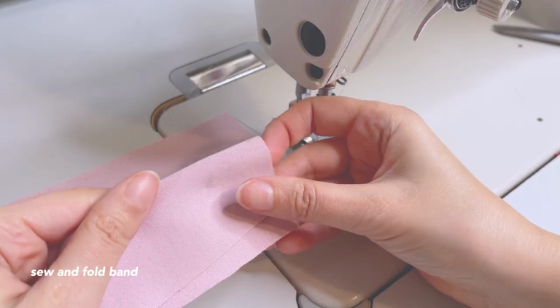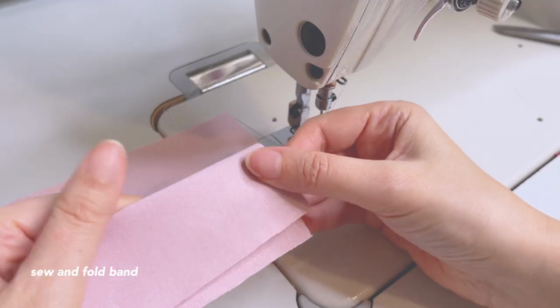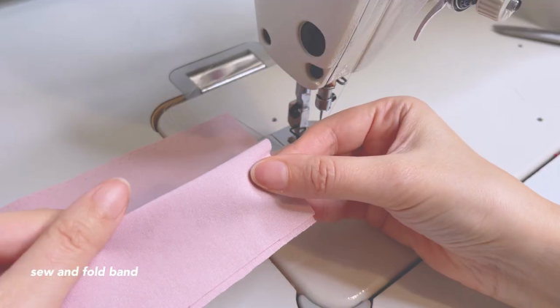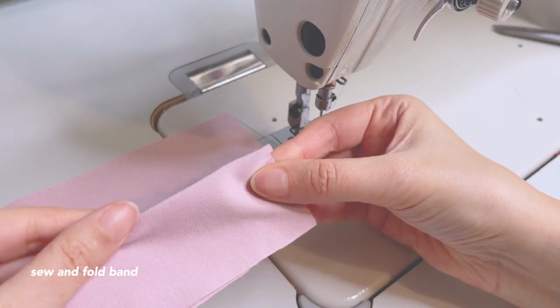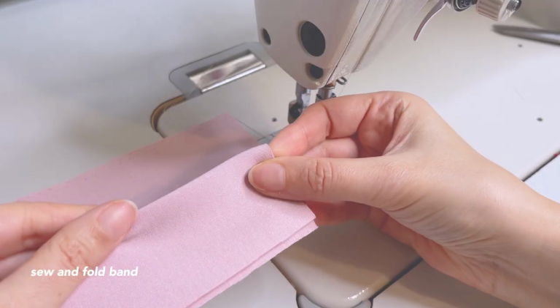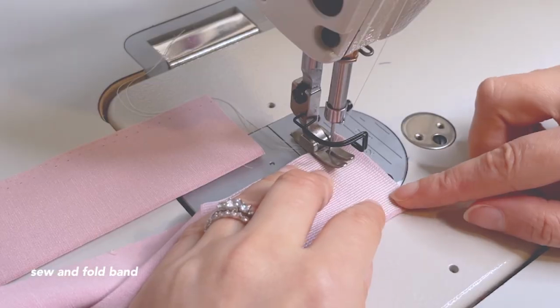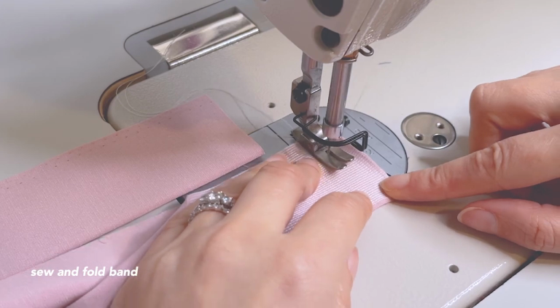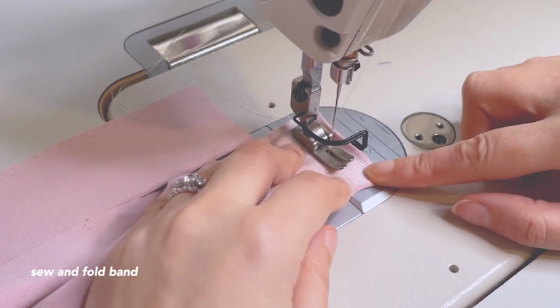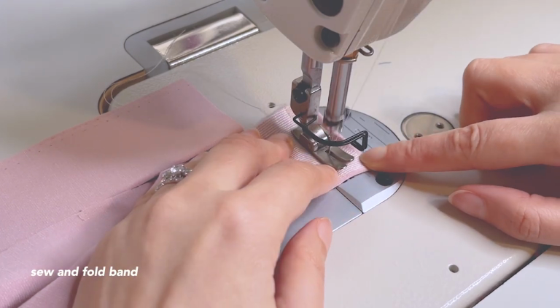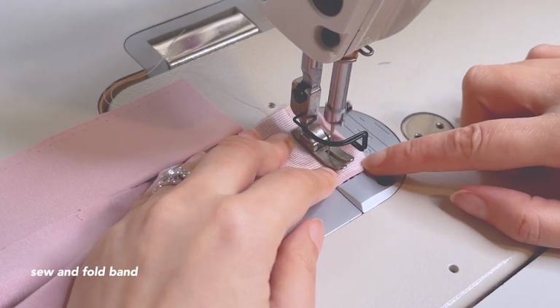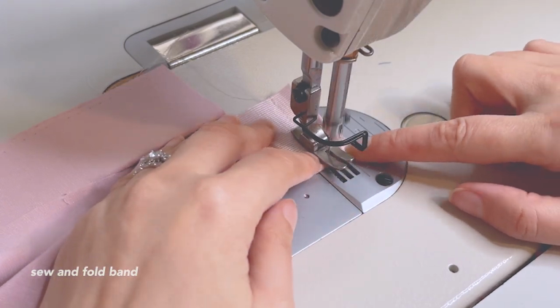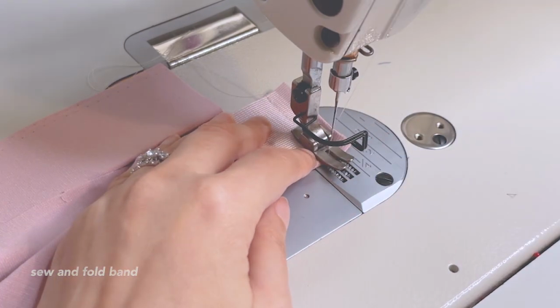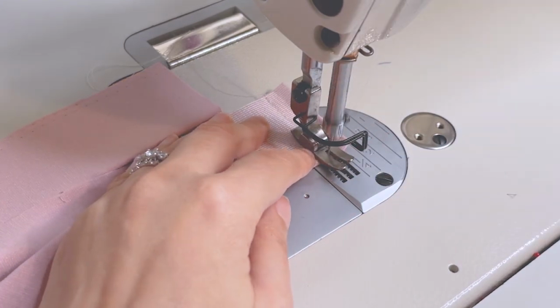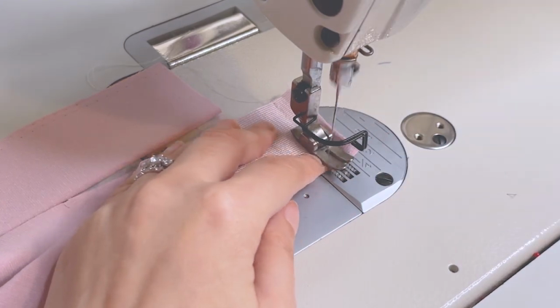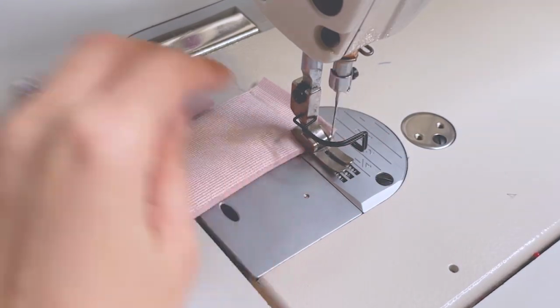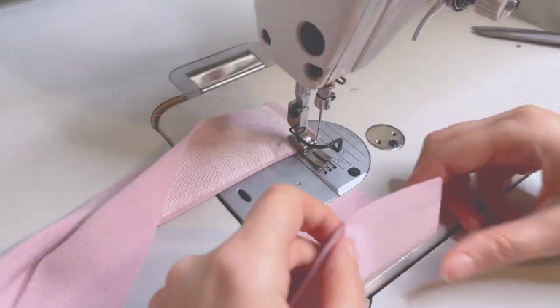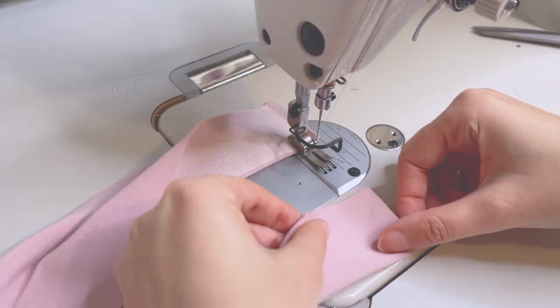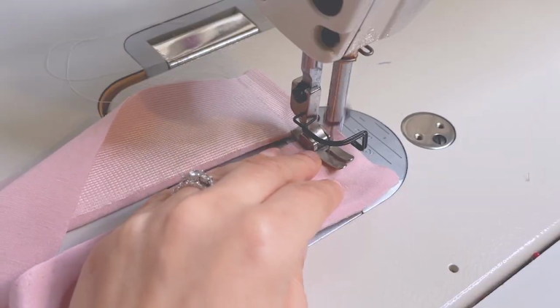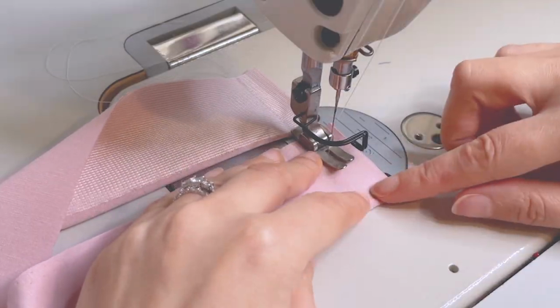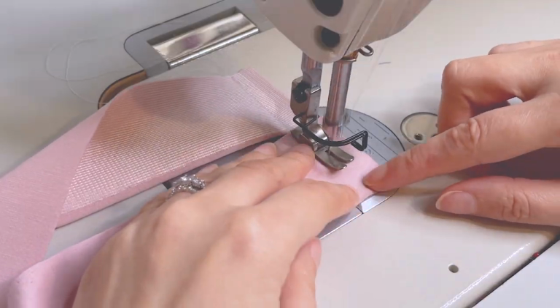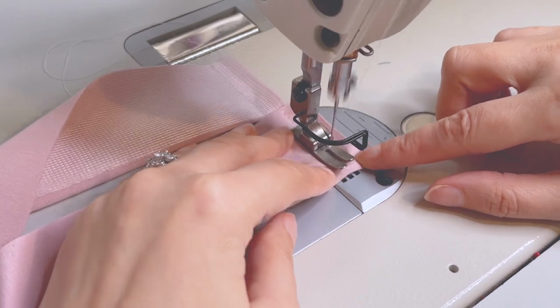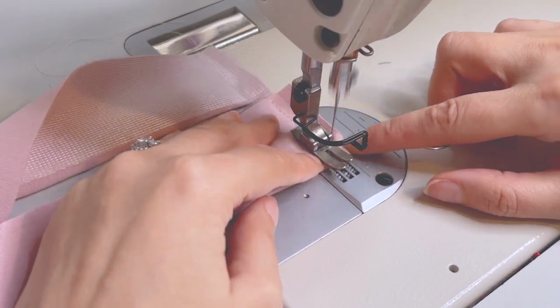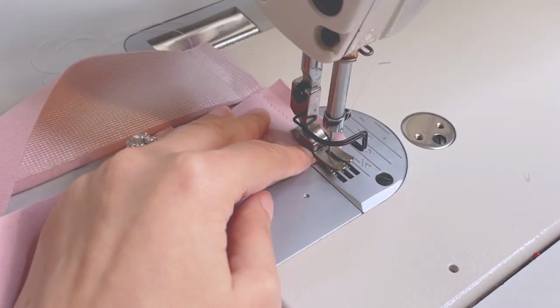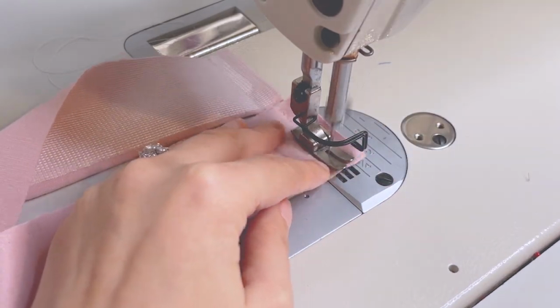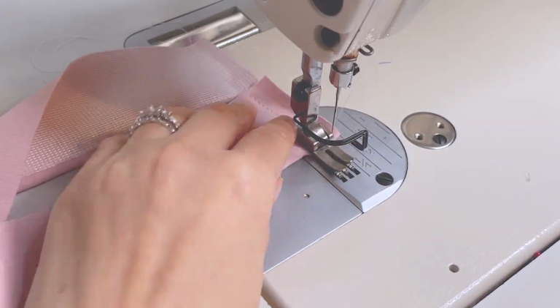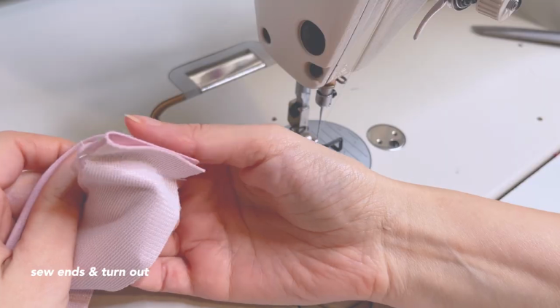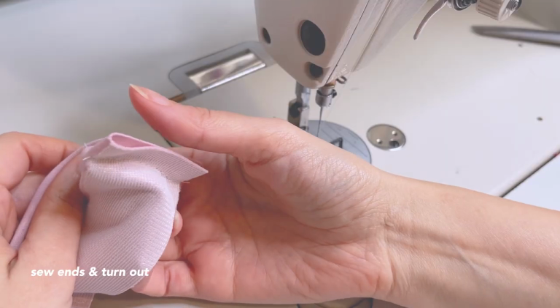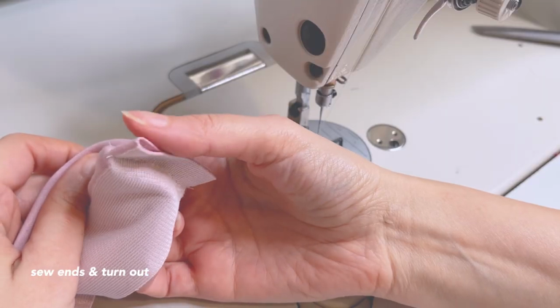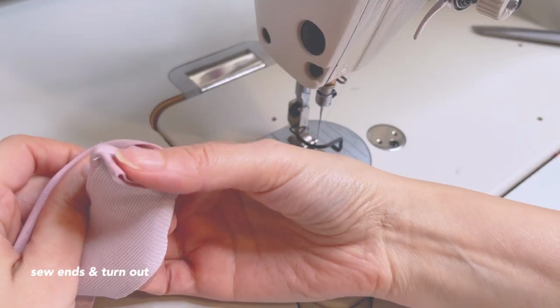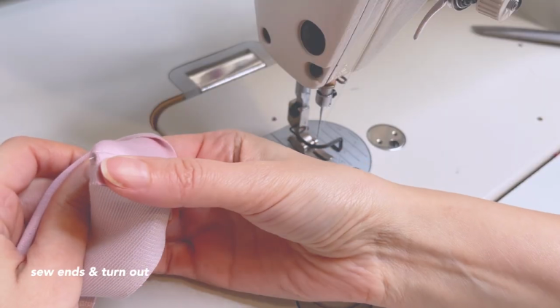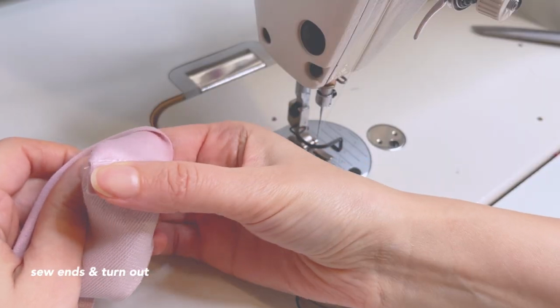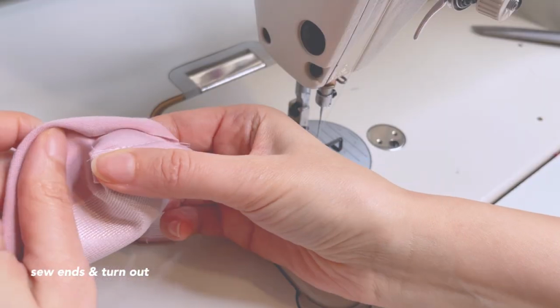Fold the band right sides together and sew the ends of the band closed. Now we can turn it out, fold the band, and press.